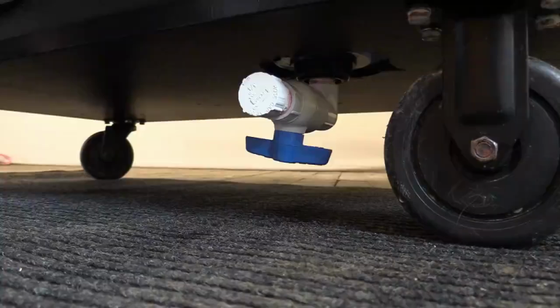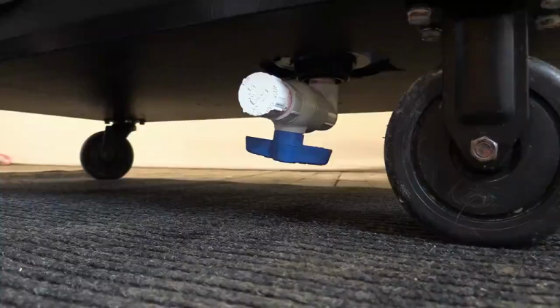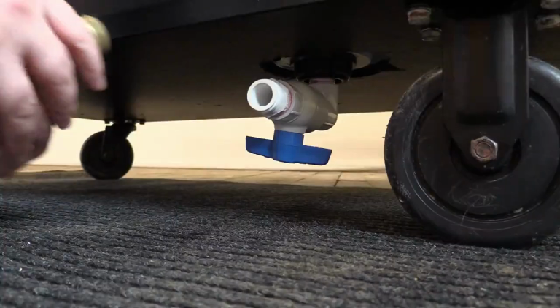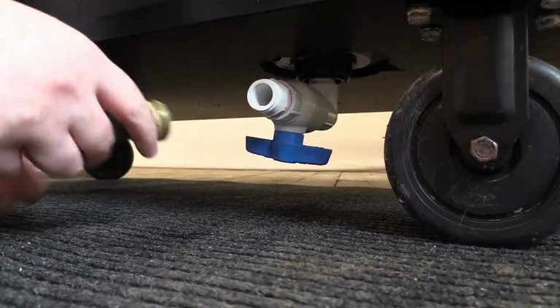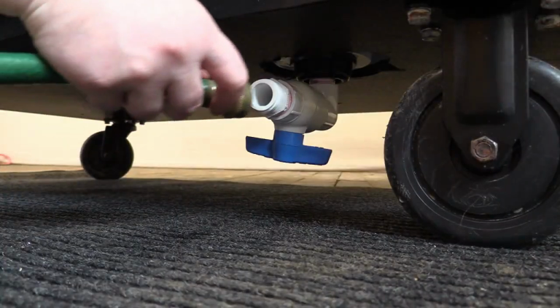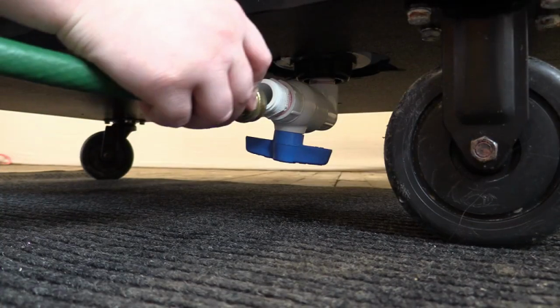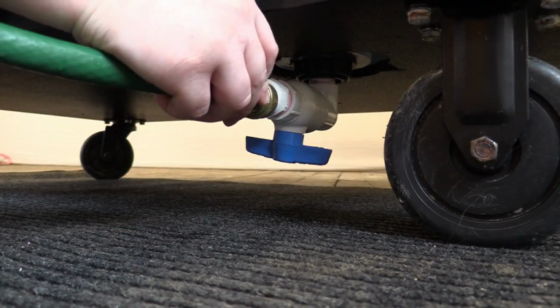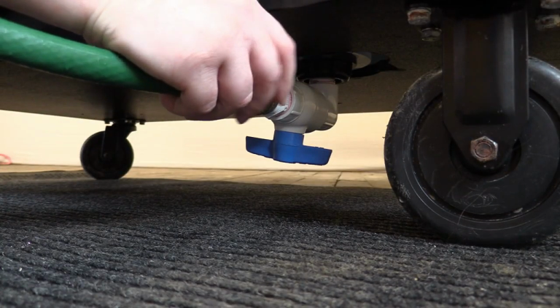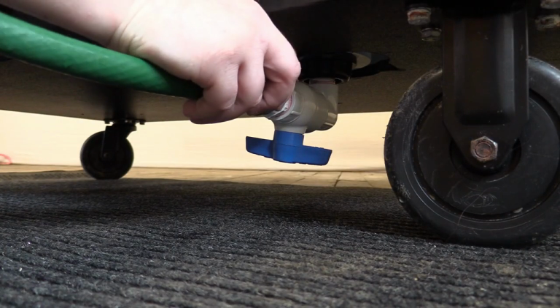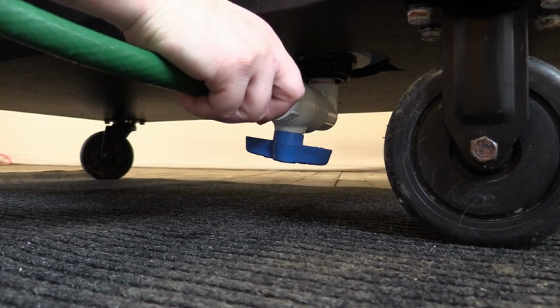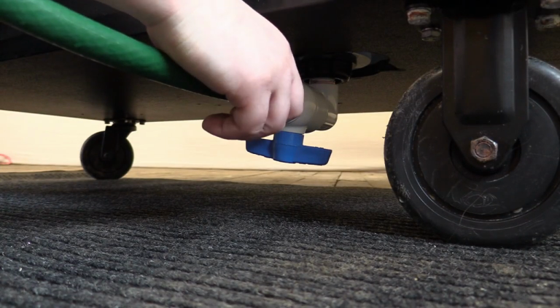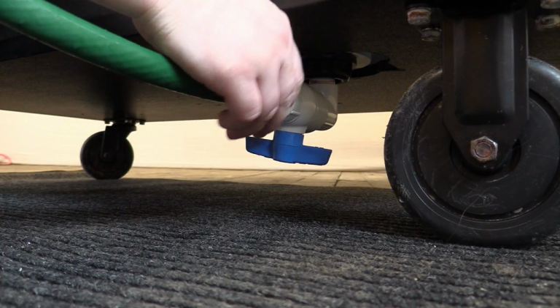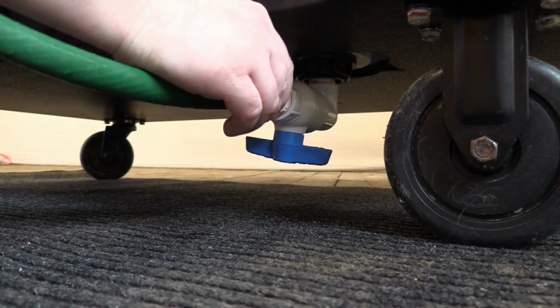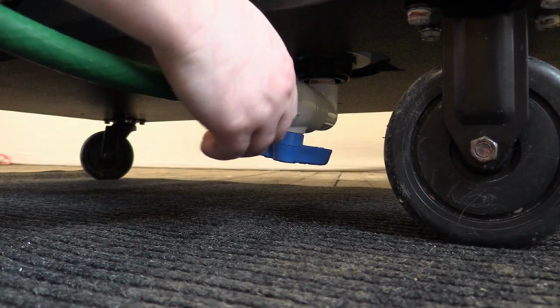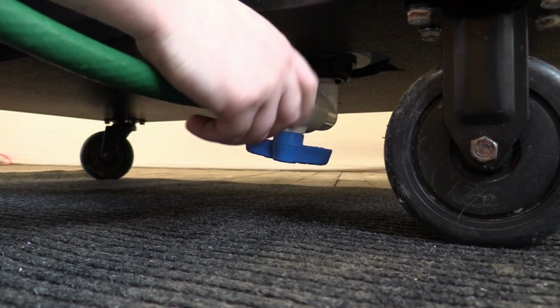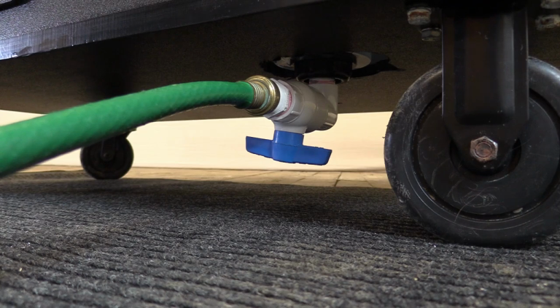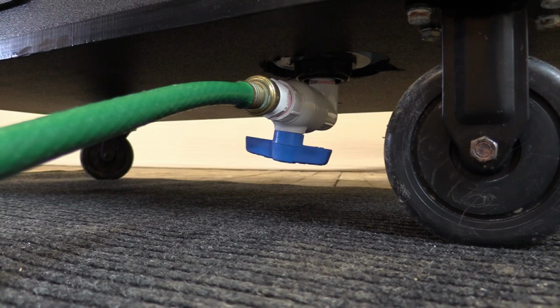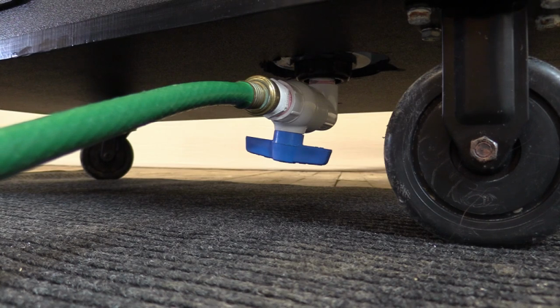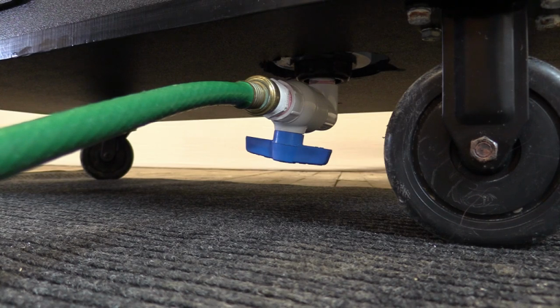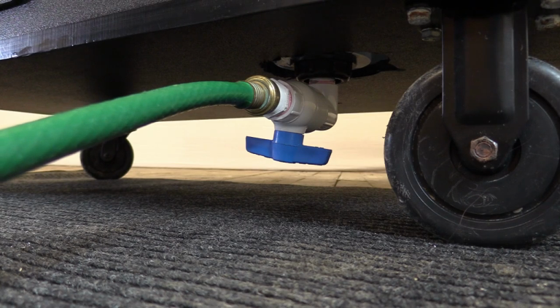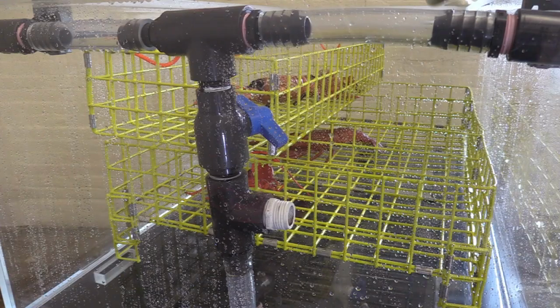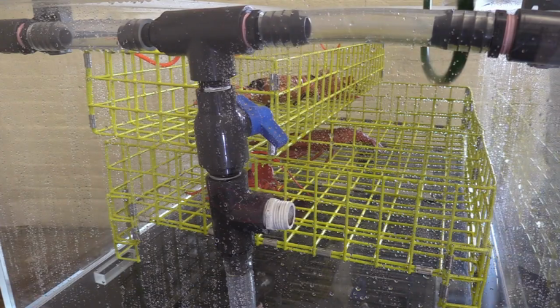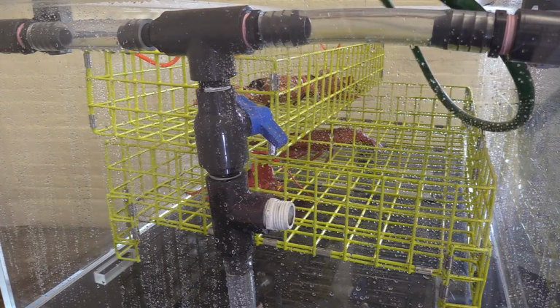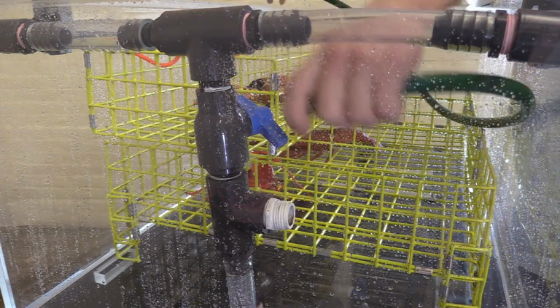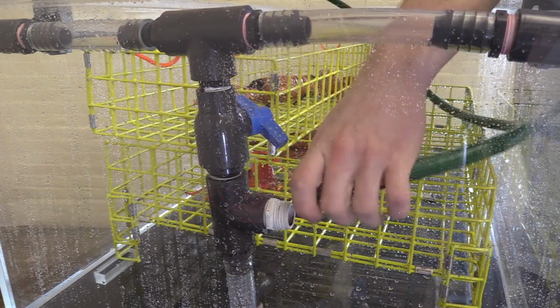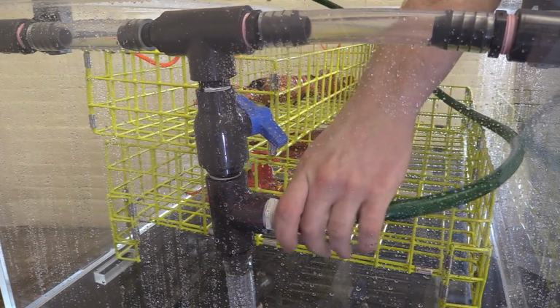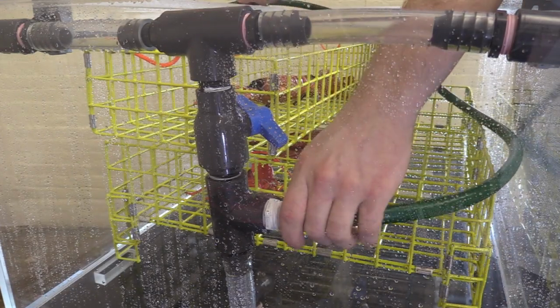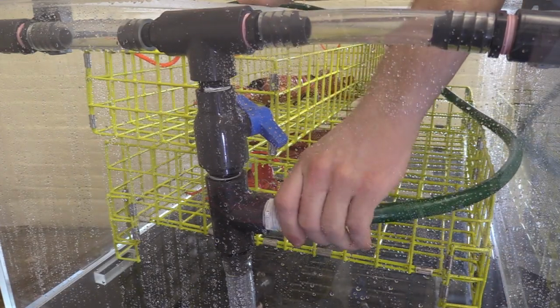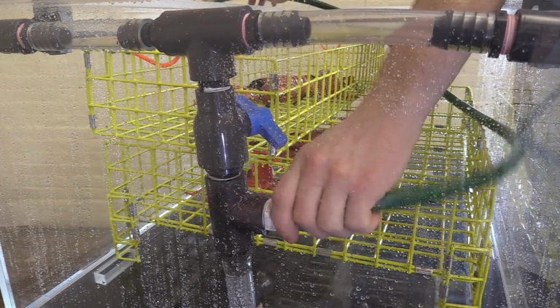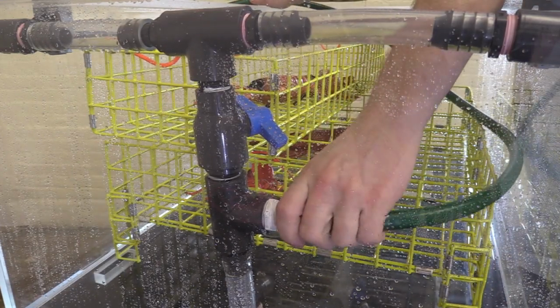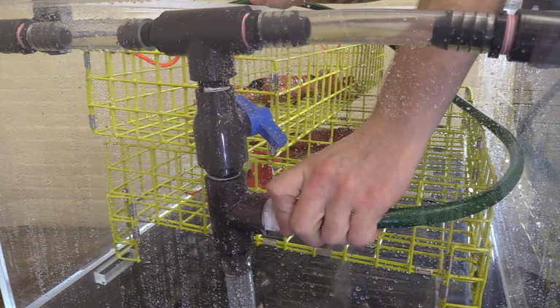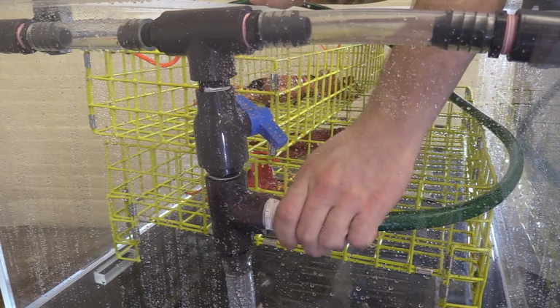Shower Me Fresh has easy-to-clean features. Underneath is a drain for easy water changes, and a convenient back flusher to clean the system internally.